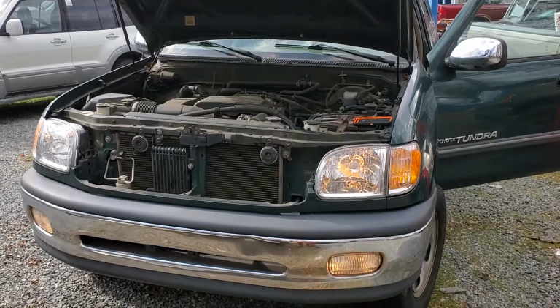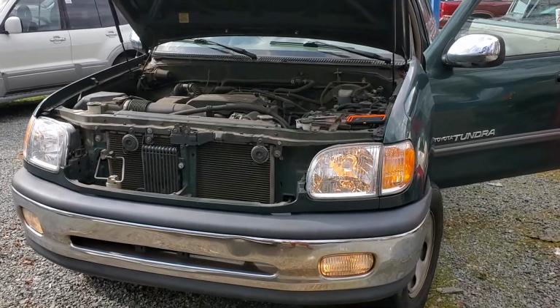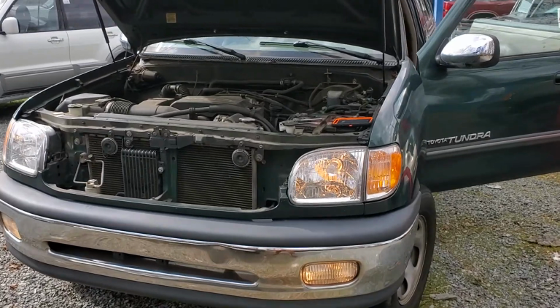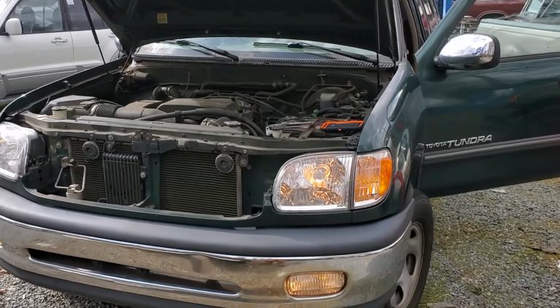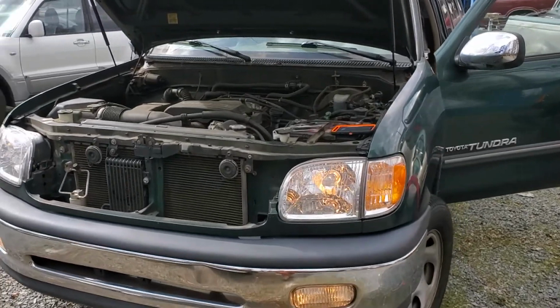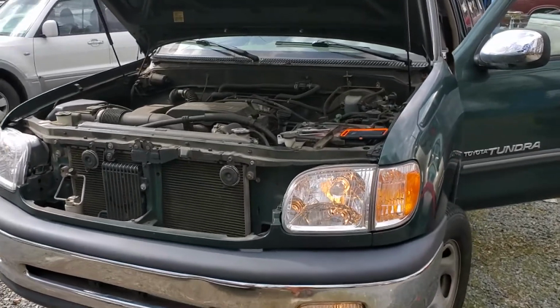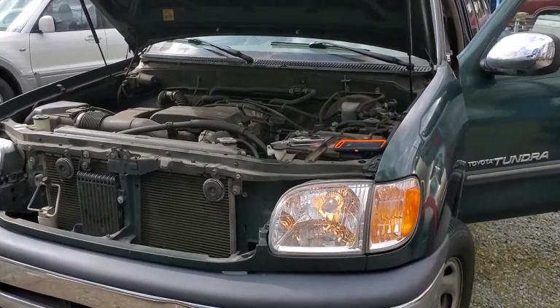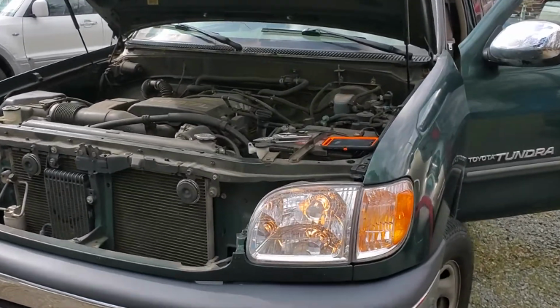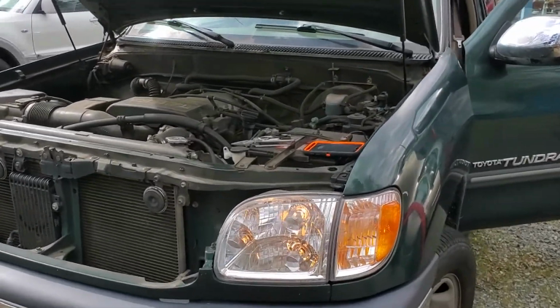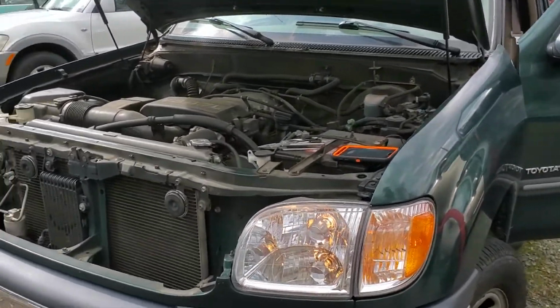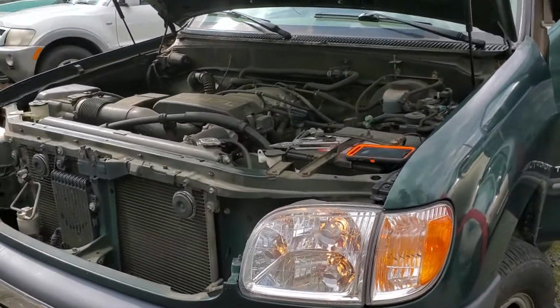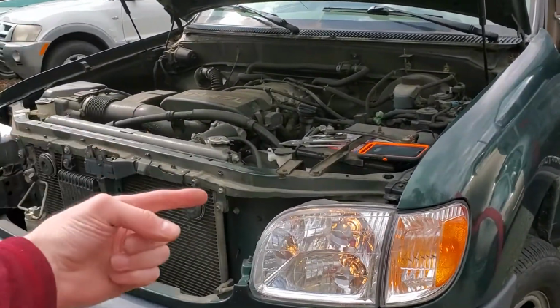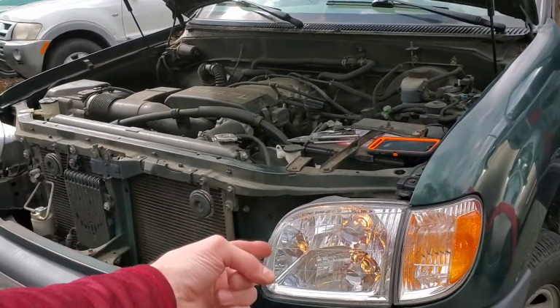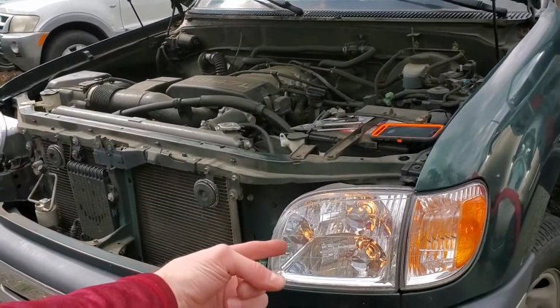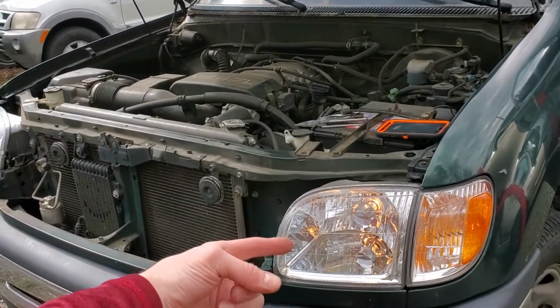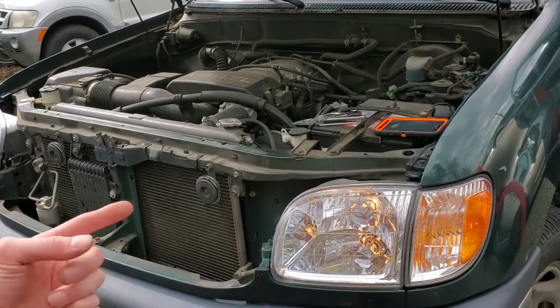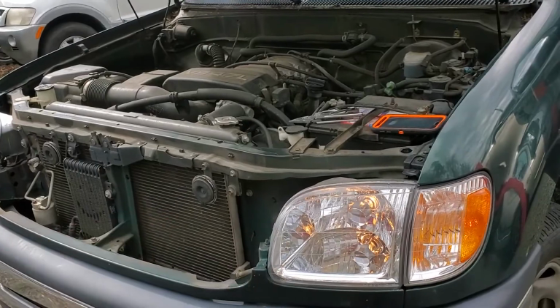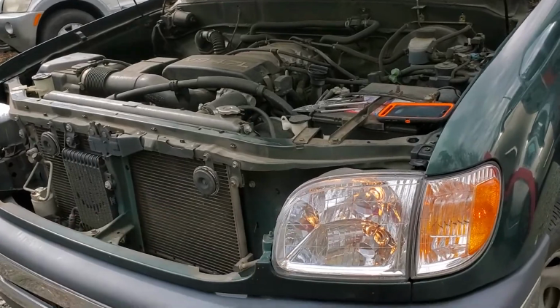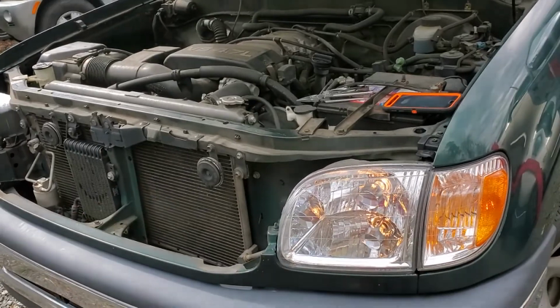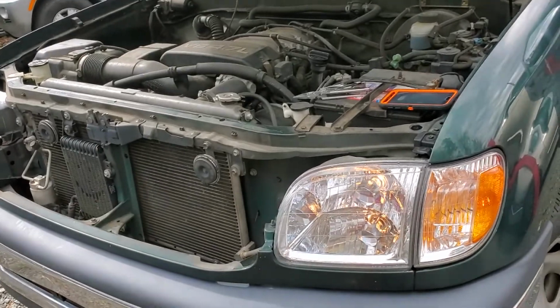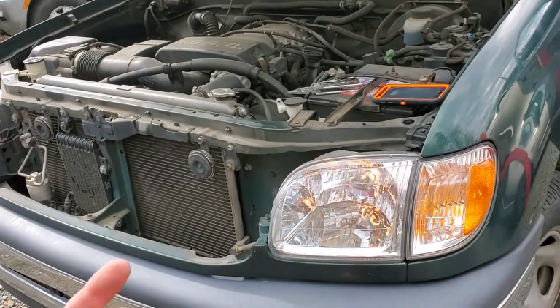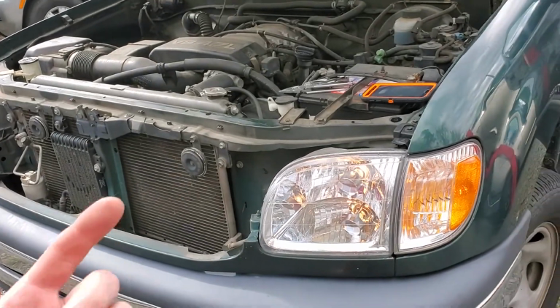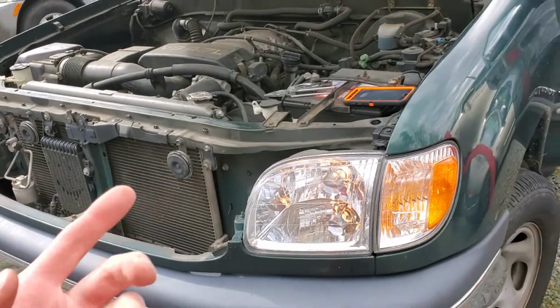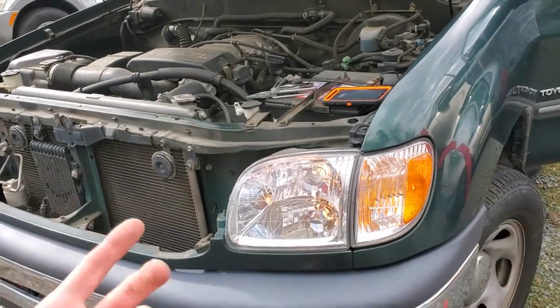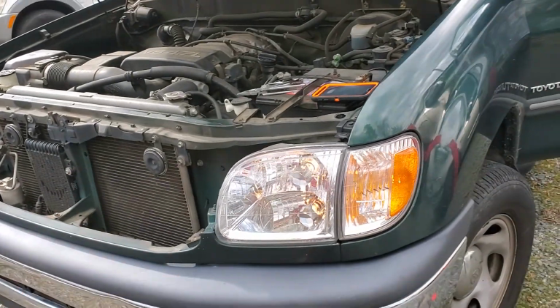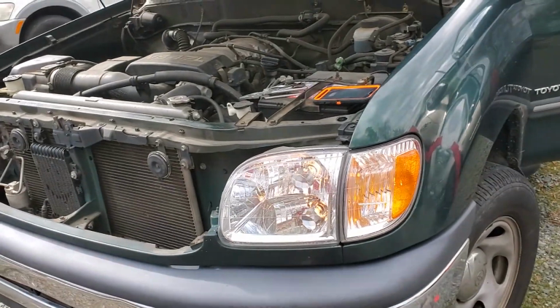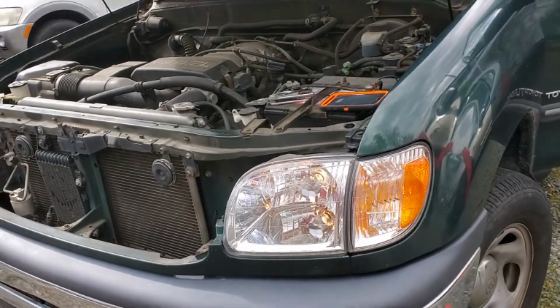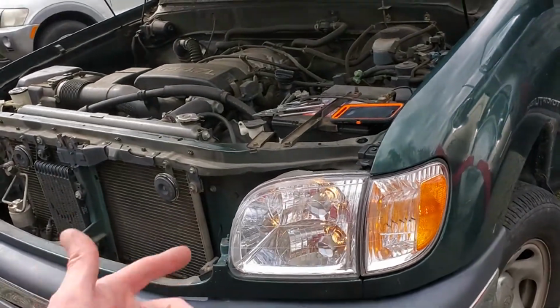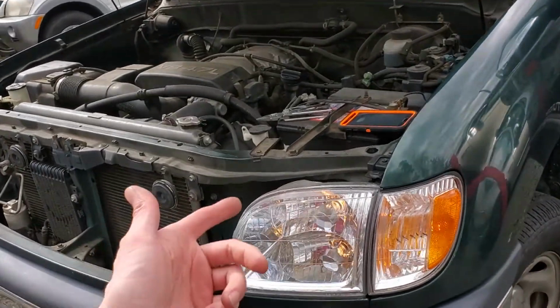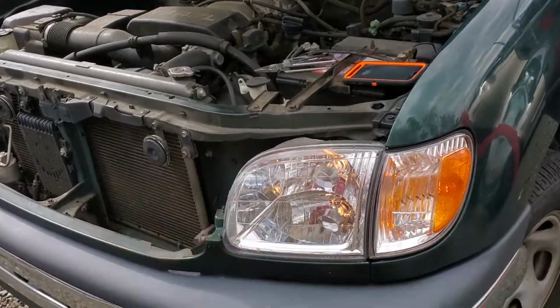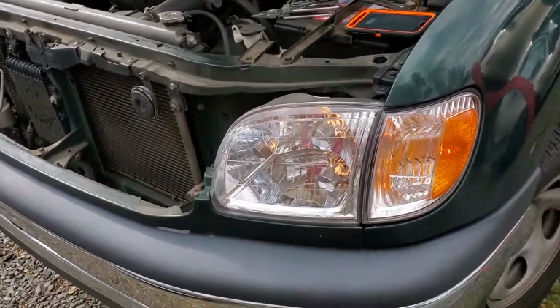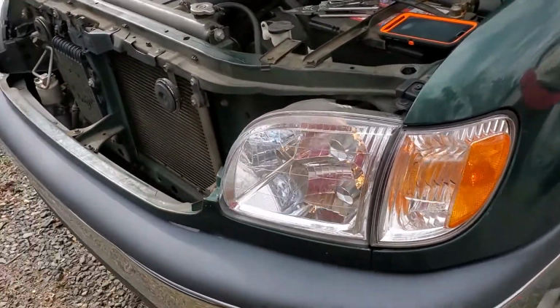Hey guys, I've got a 2000 Toyota Tundra. I'm going to use this truck to show you how to change your headlights. I'm also going to point out the important fuses and relays for the headlights and the fog lights.